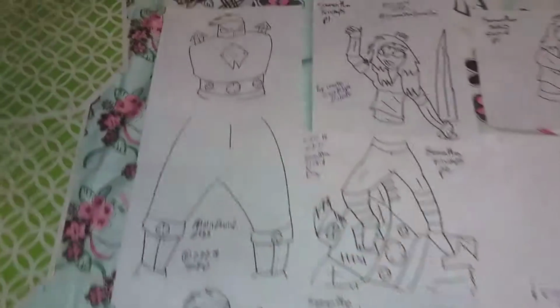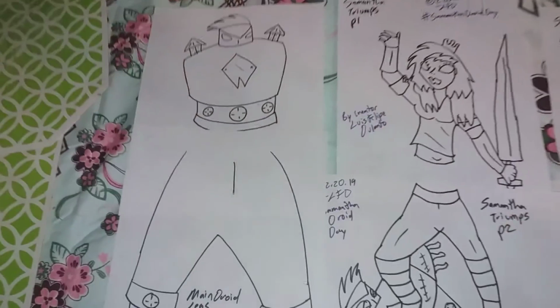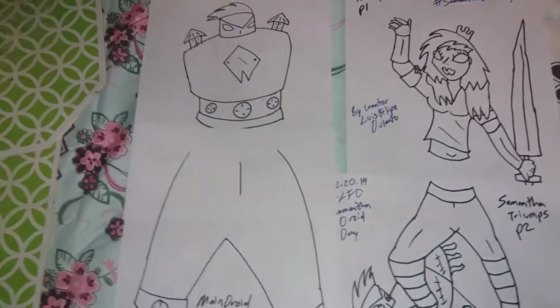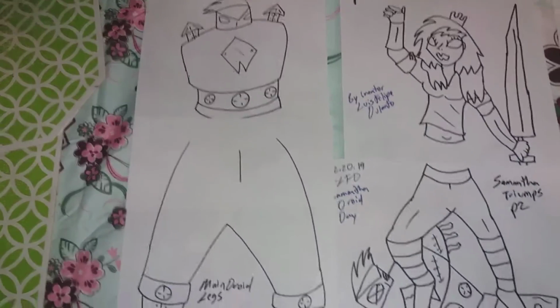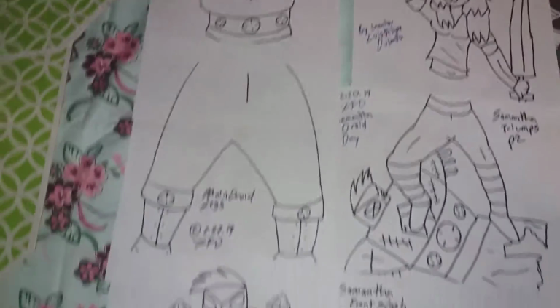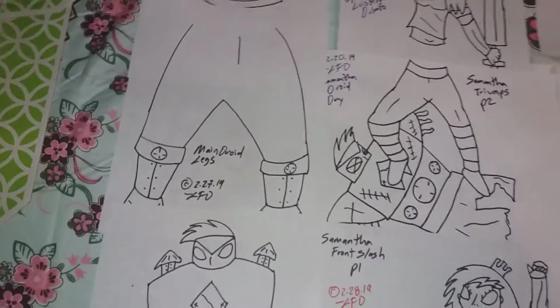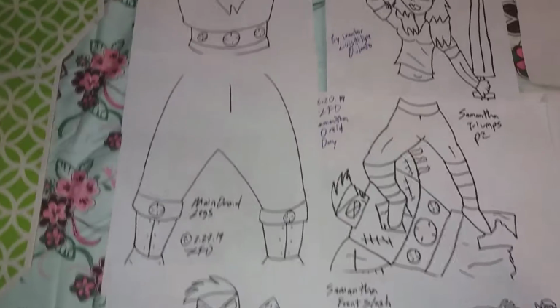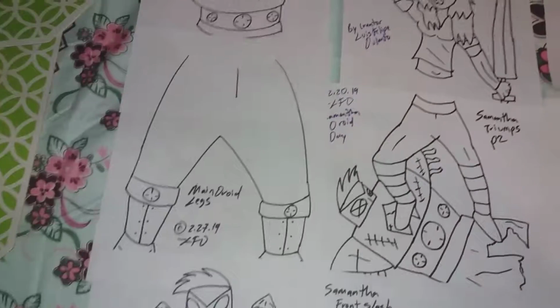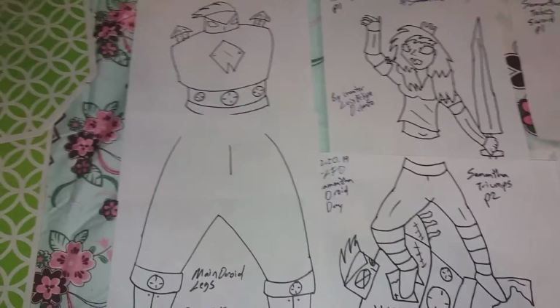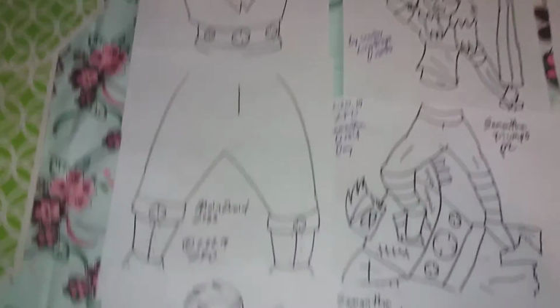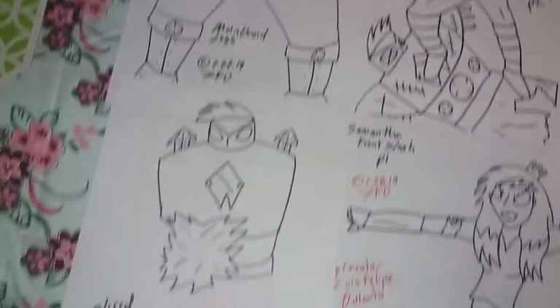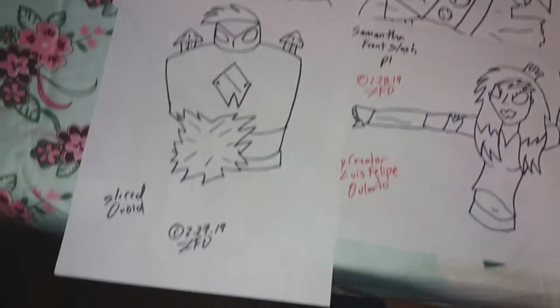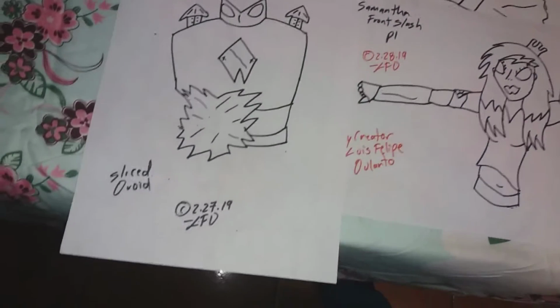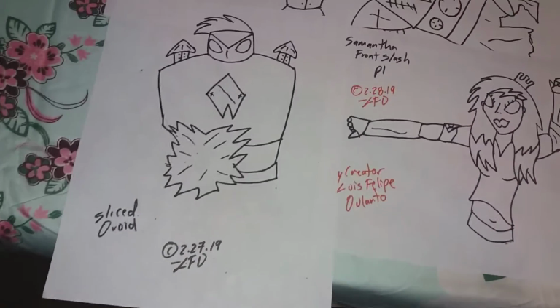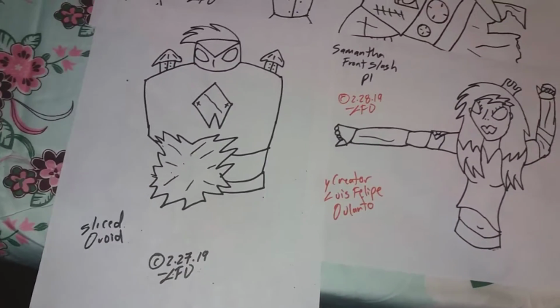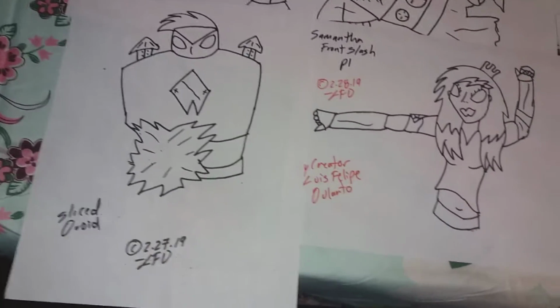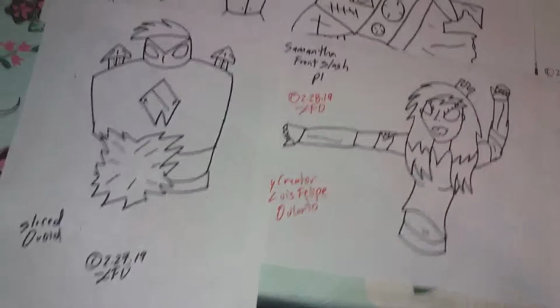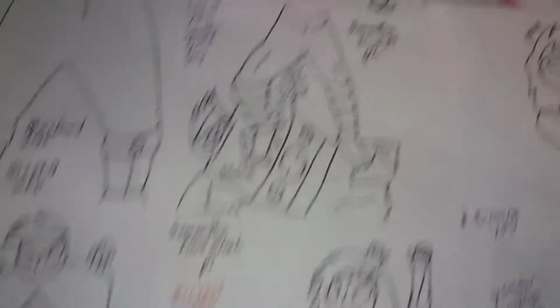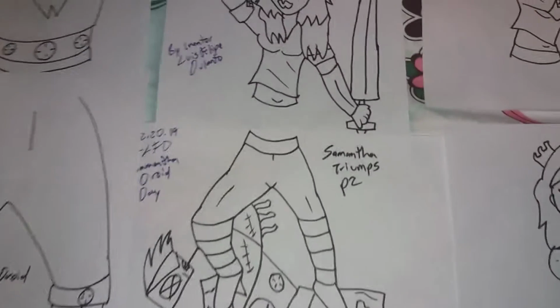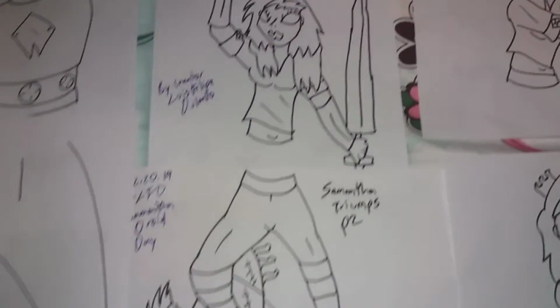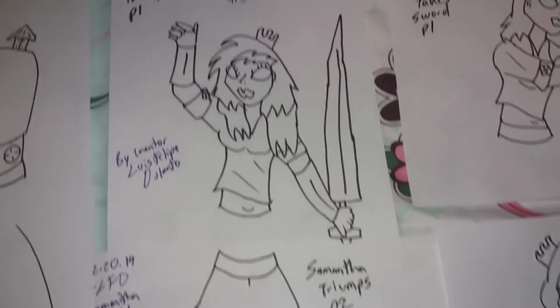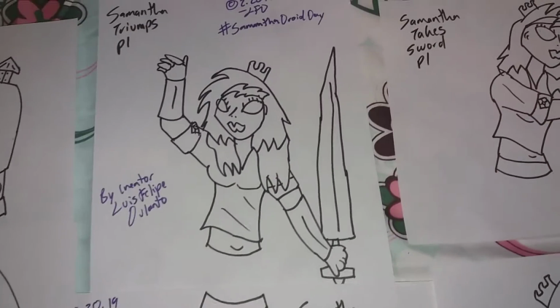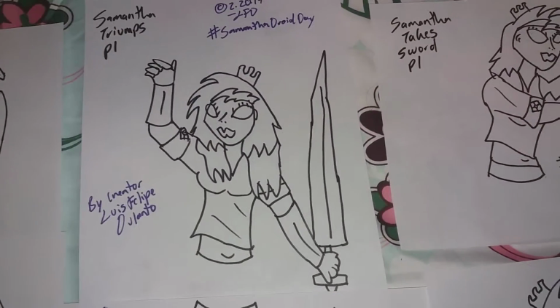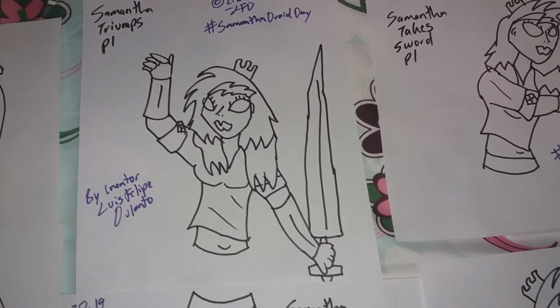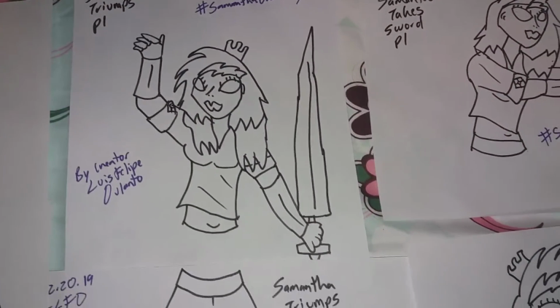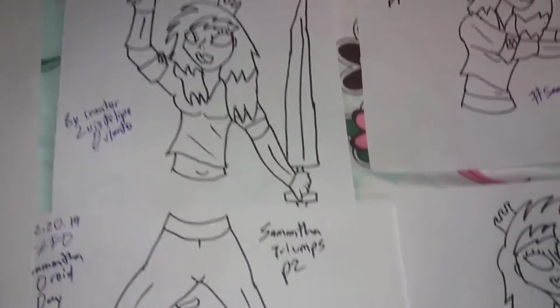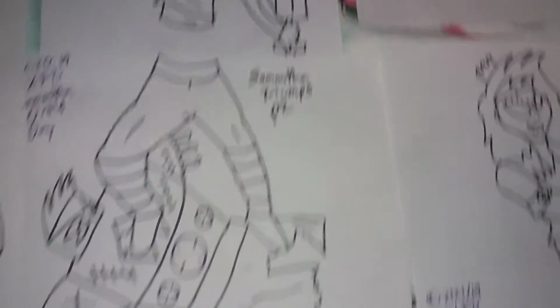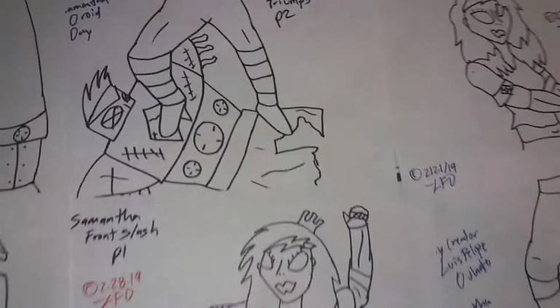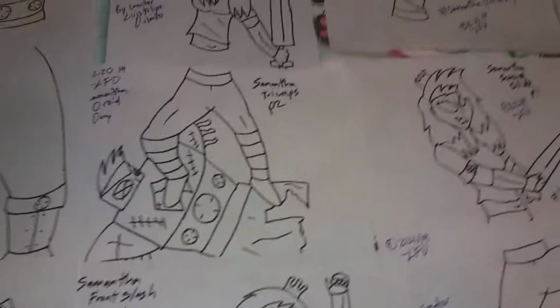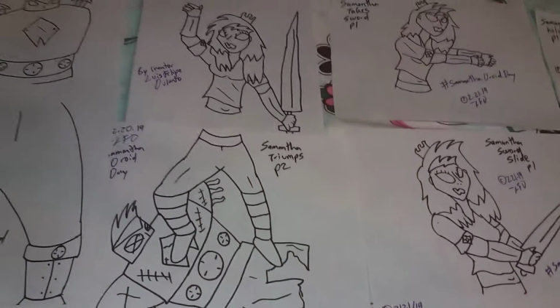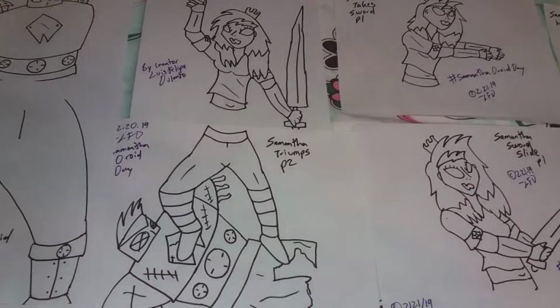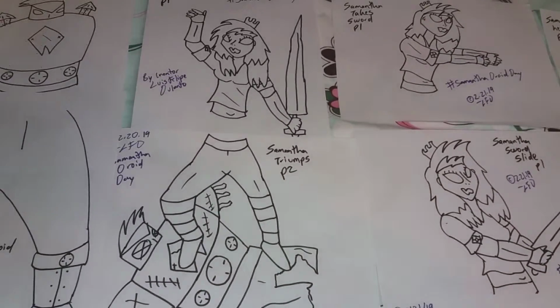The metal droid is in two parts right now — for this drawing here is a sliced version. And here is Samantha being triumphant; that's the whole shot of her.